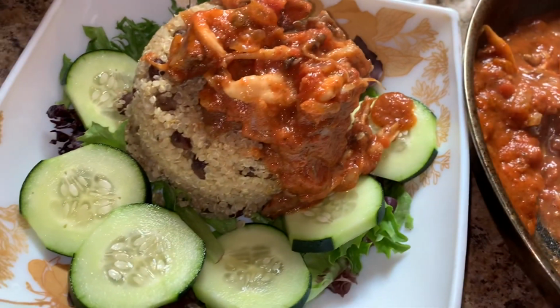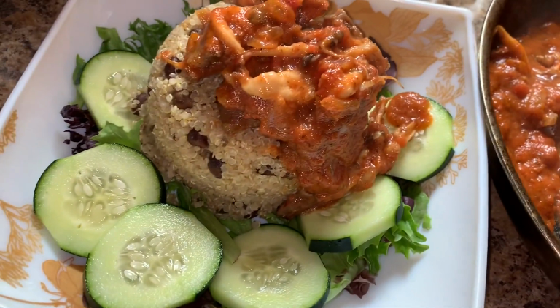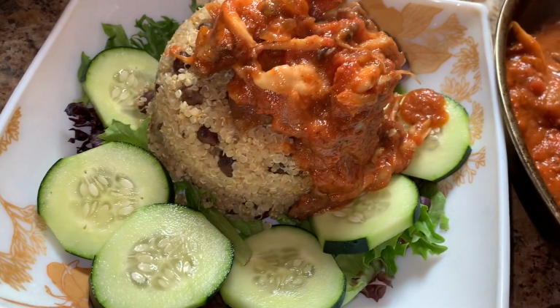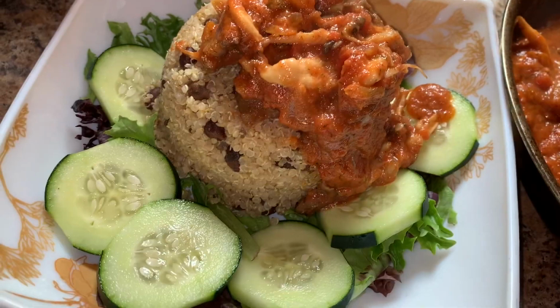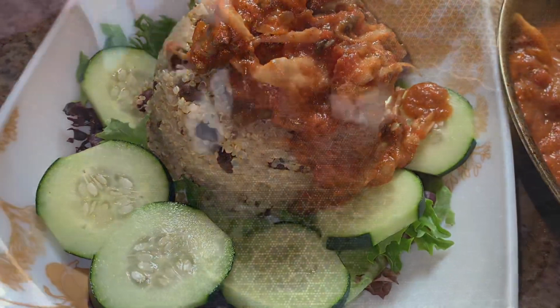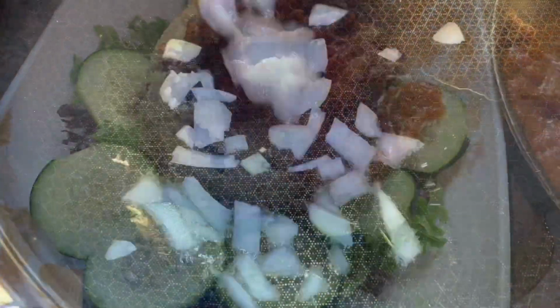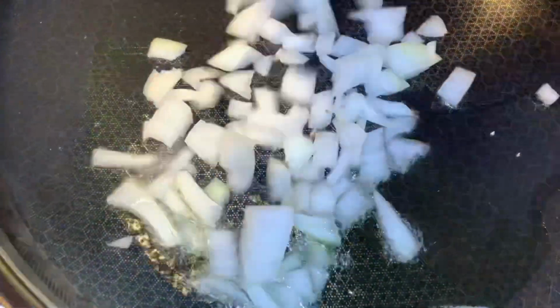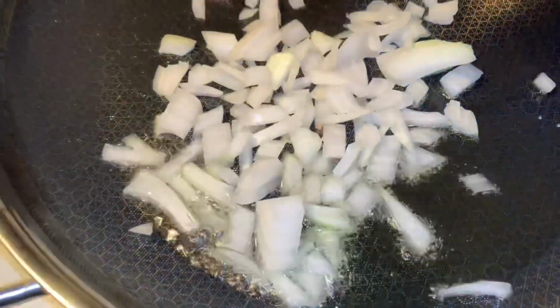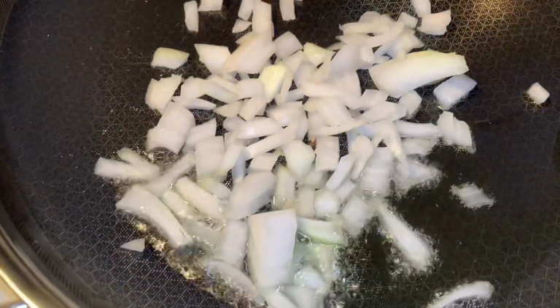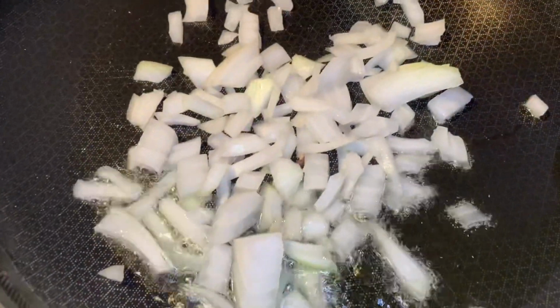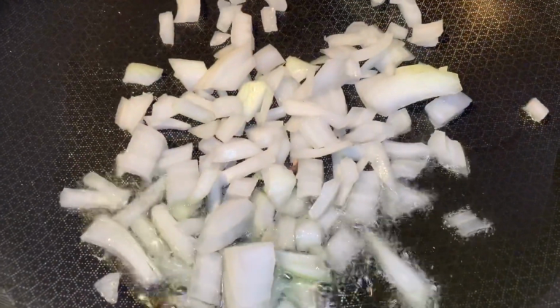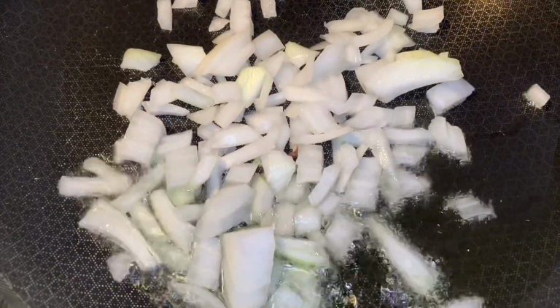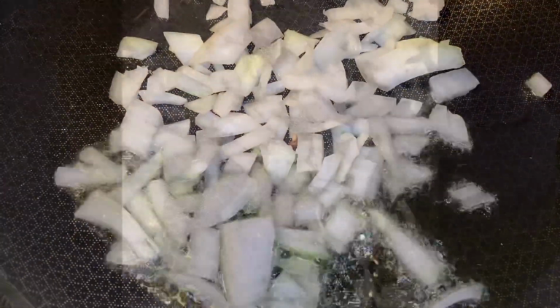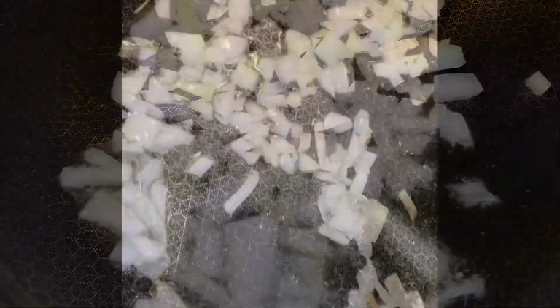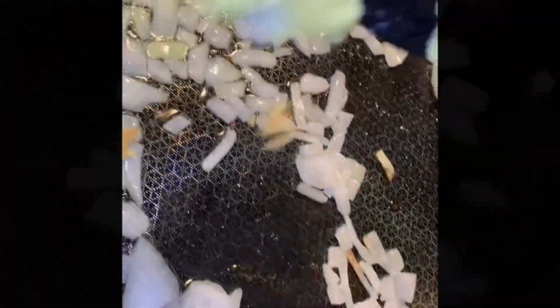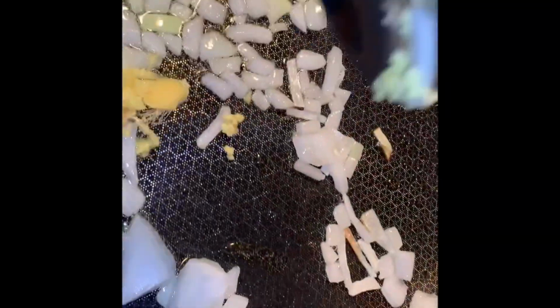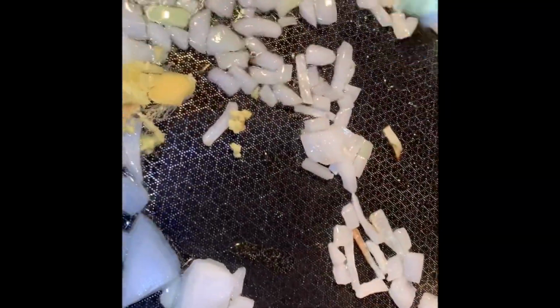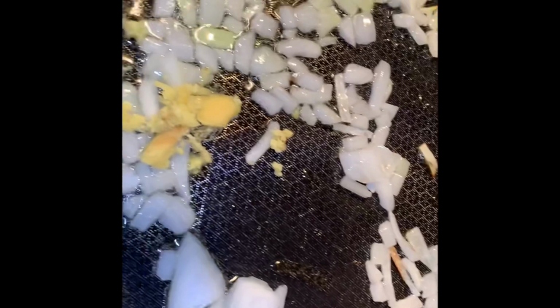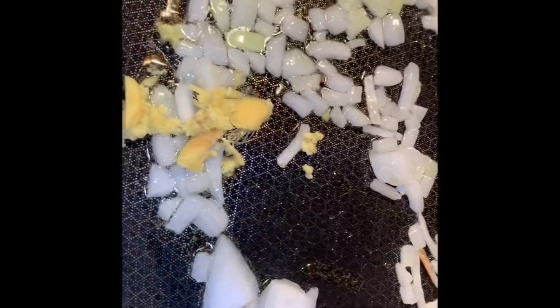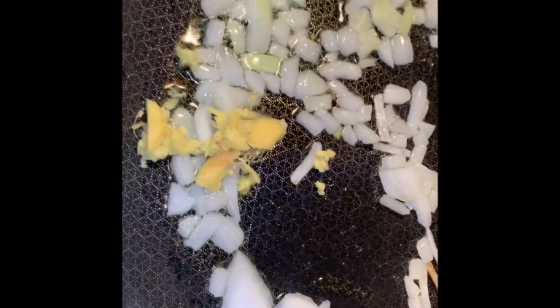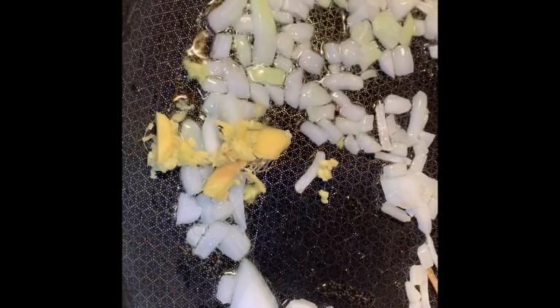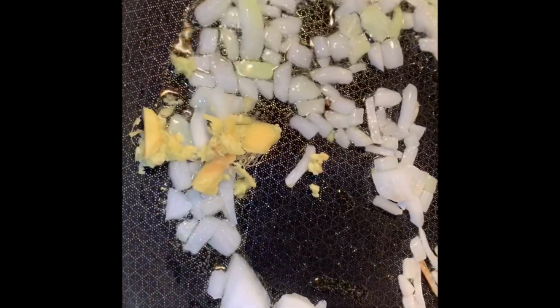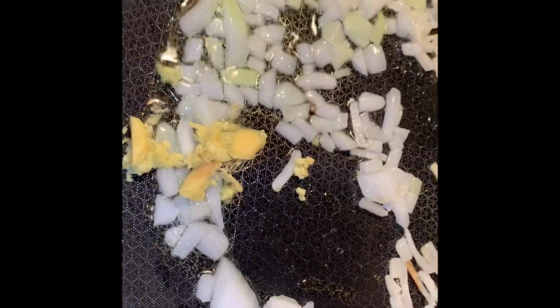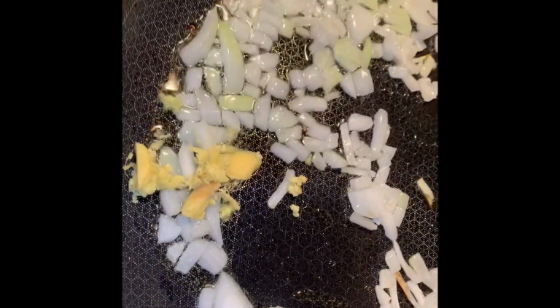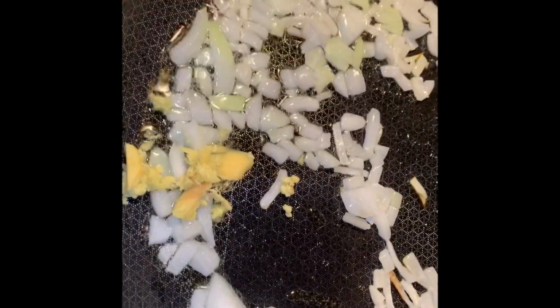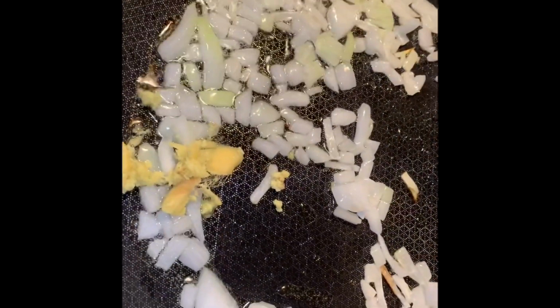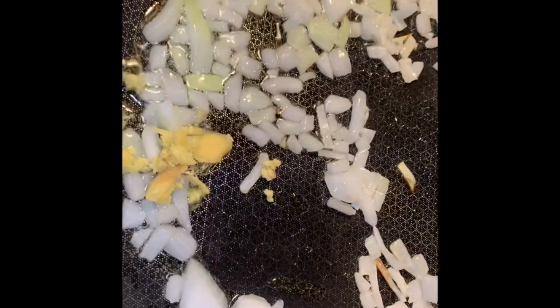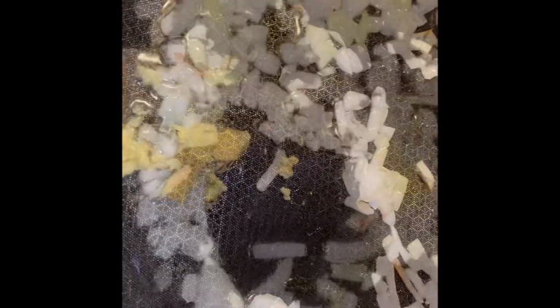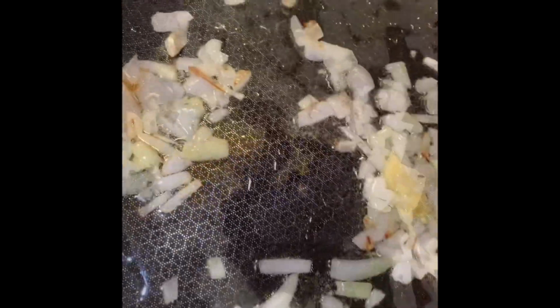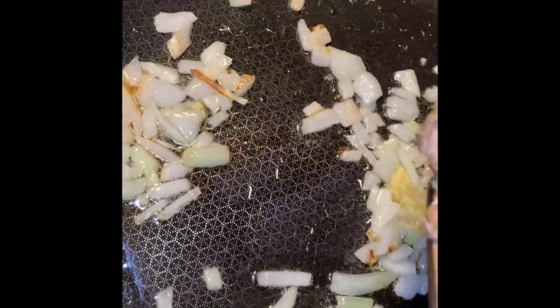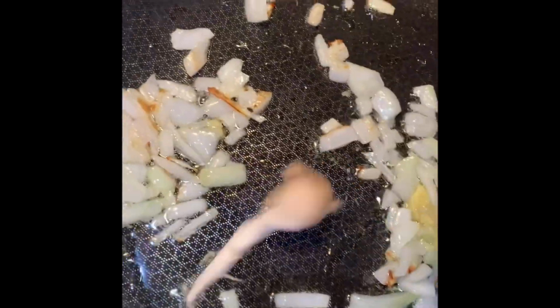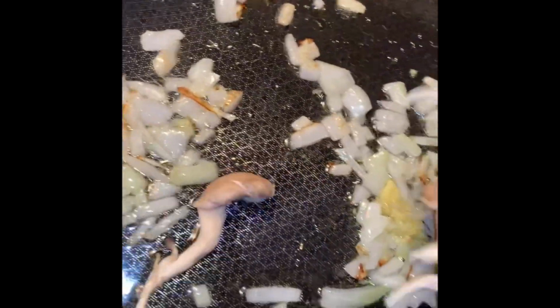First, we're going to put two teaspoons of grapeseed oil and half an onion. We're going to put a sprig of ginger — this adds extra spice to the dish. Then we're going to add our strip oyster mushrooms.